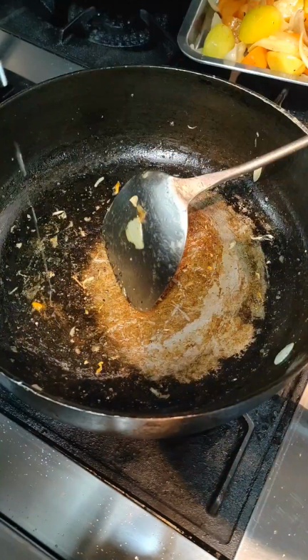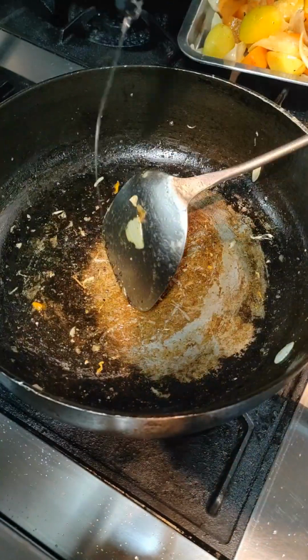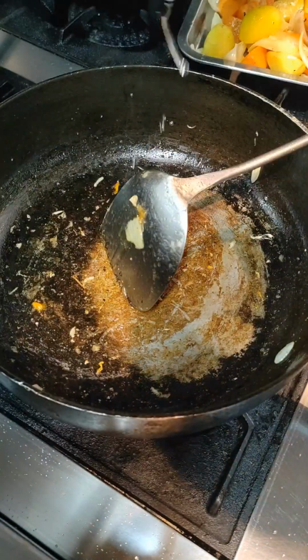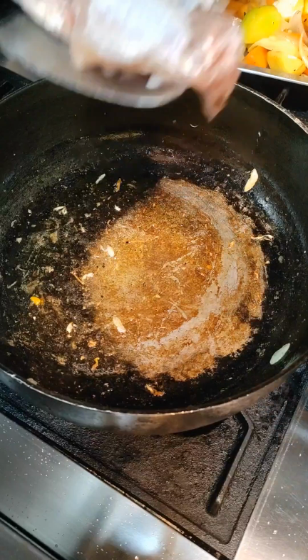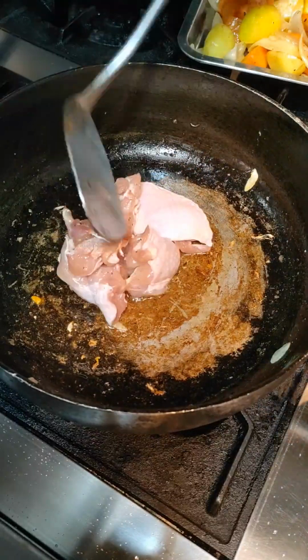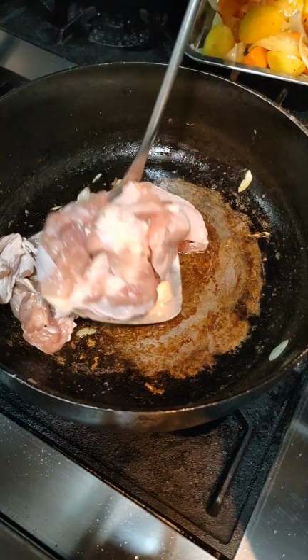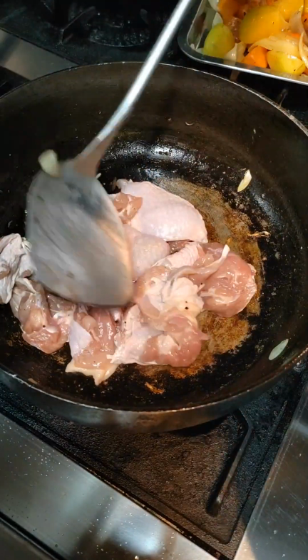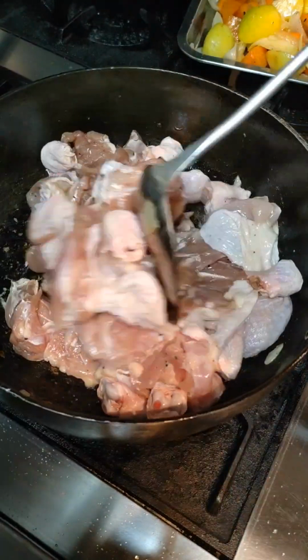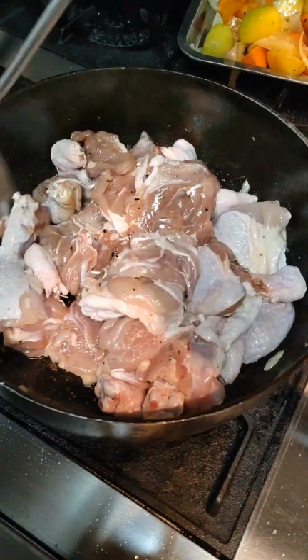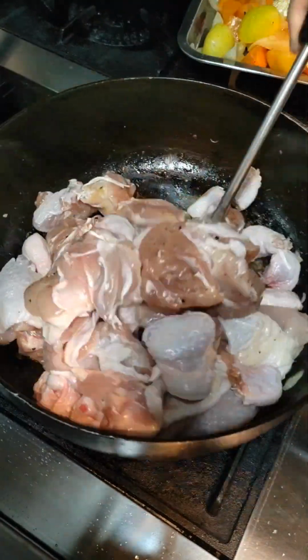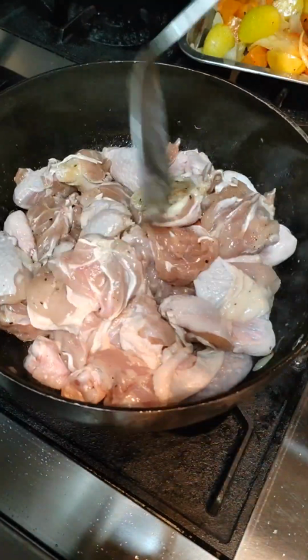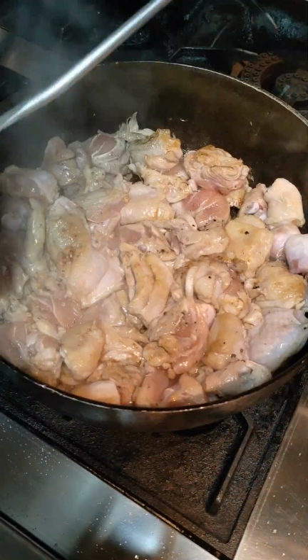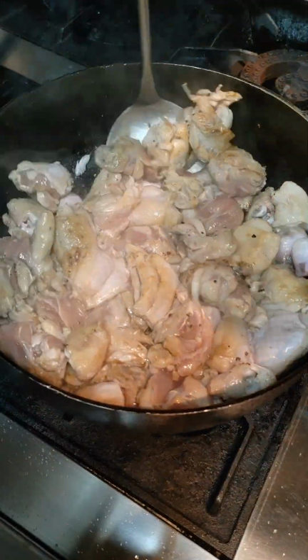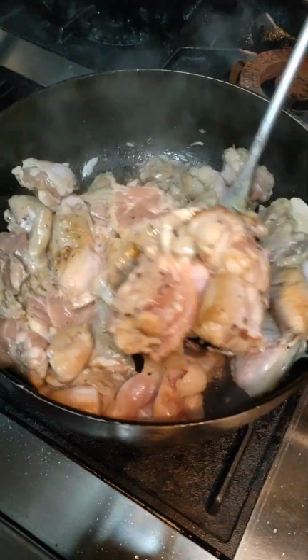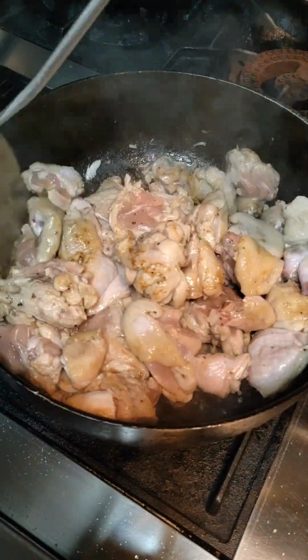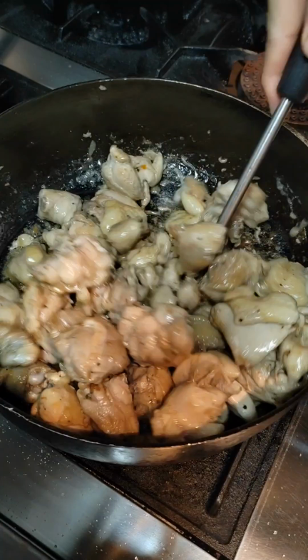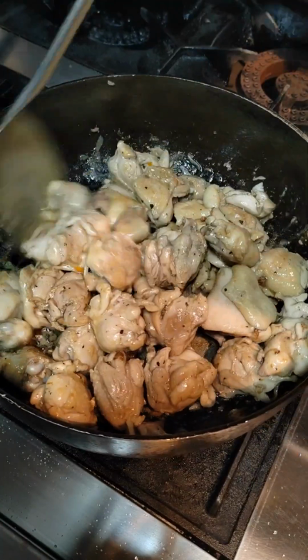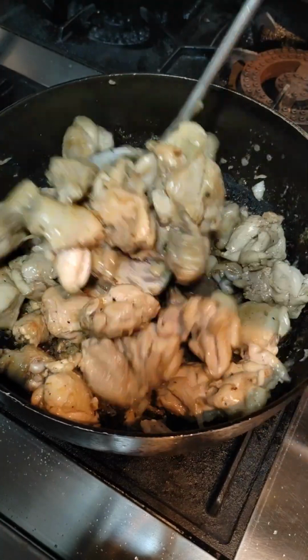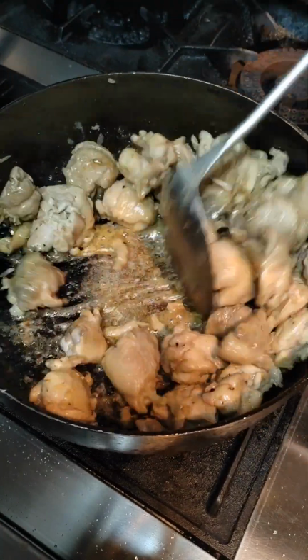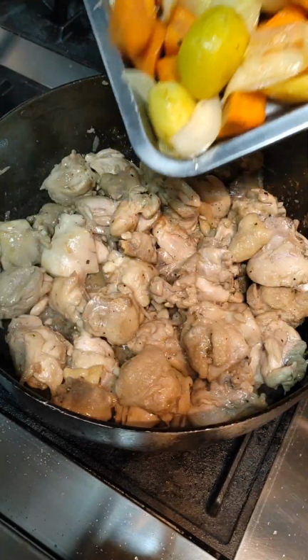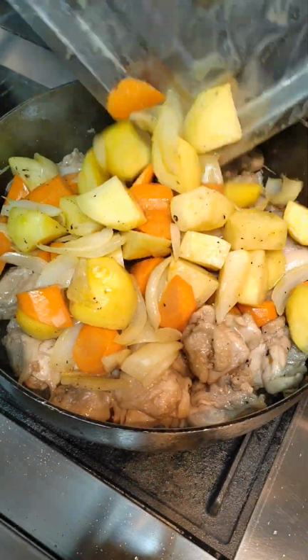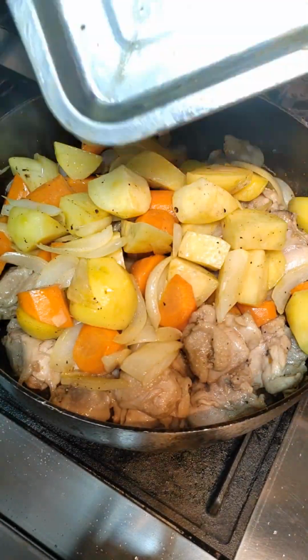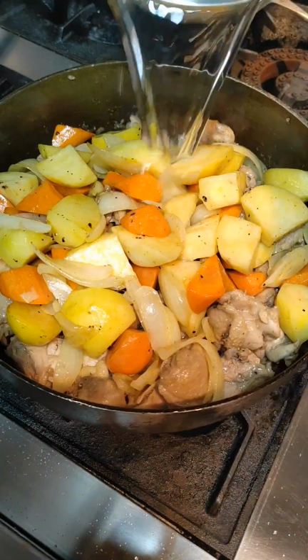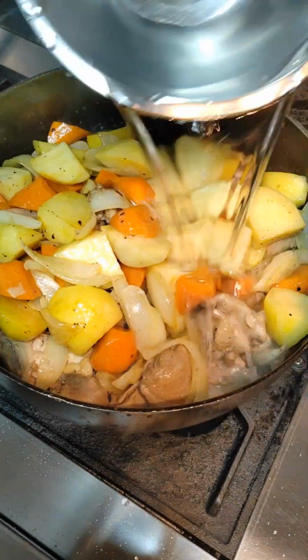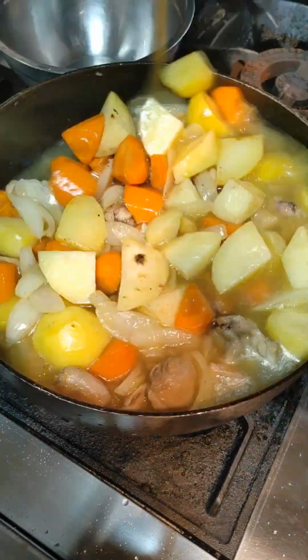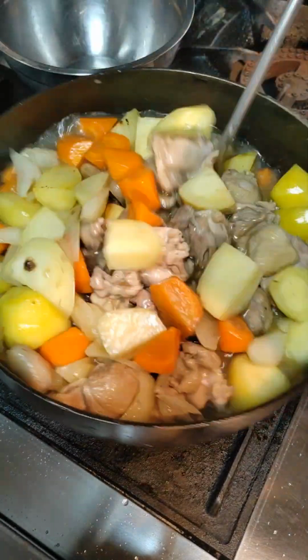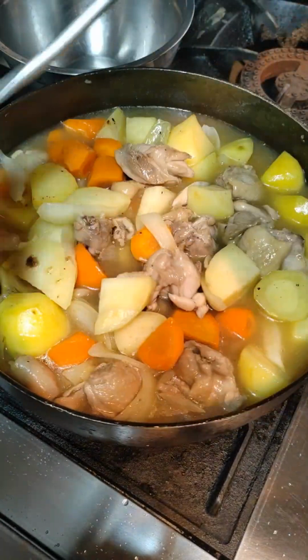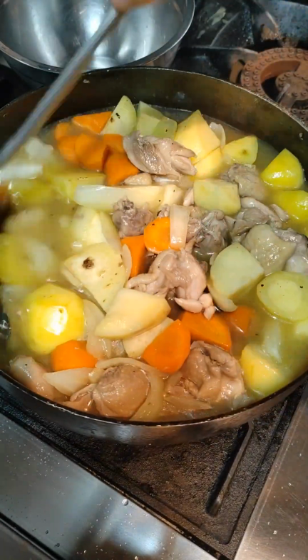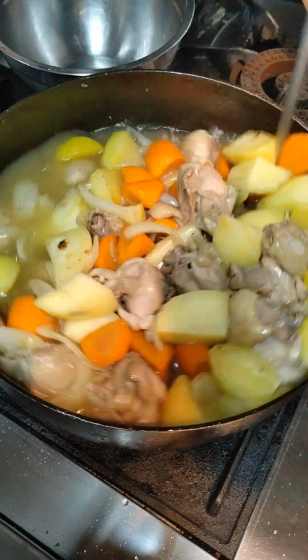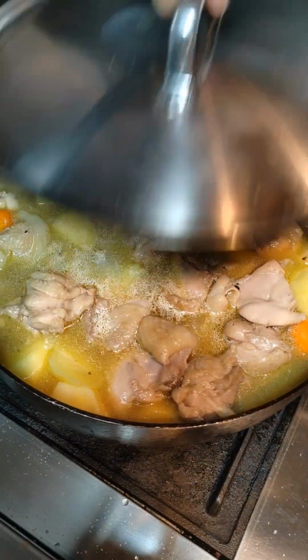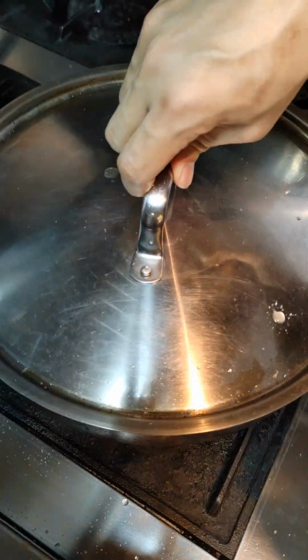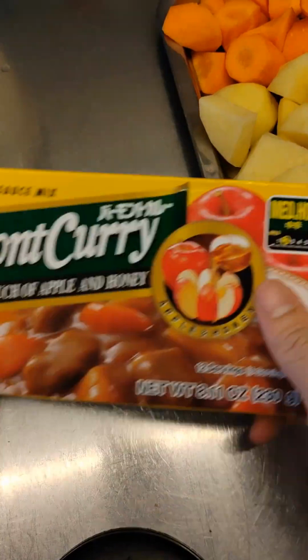Into the same pan, some oil again. The chicken goes in — give them a fry until they turn a golden brown color. Then add back the vegetables and water. Bring it to a boil, then turn it down to a simmer and cover with the lid.